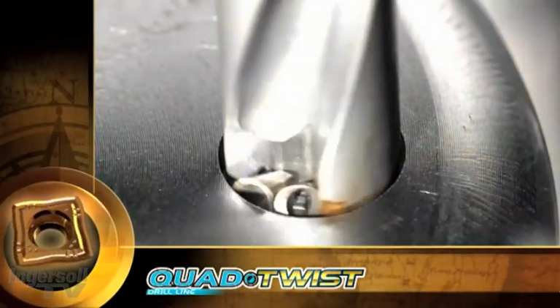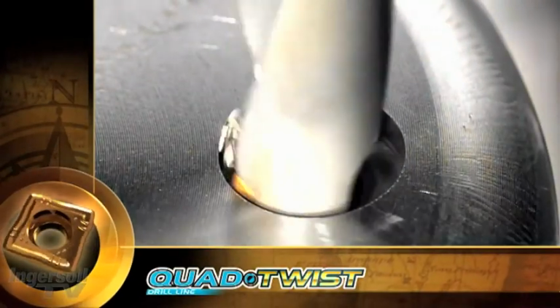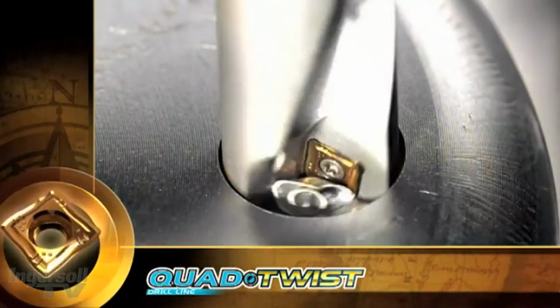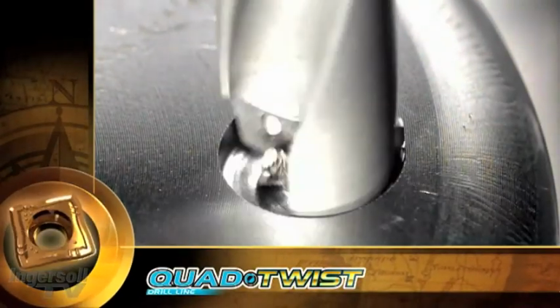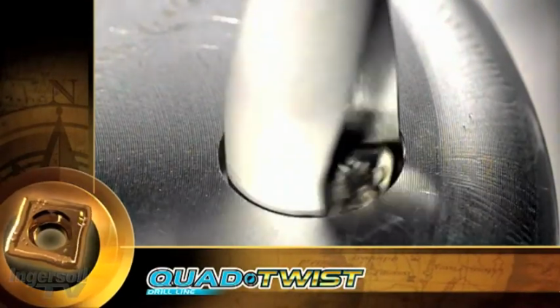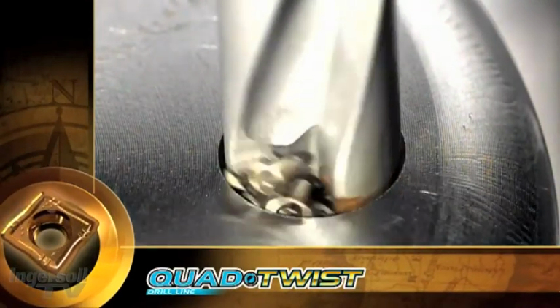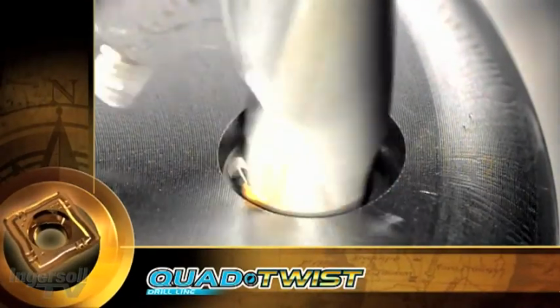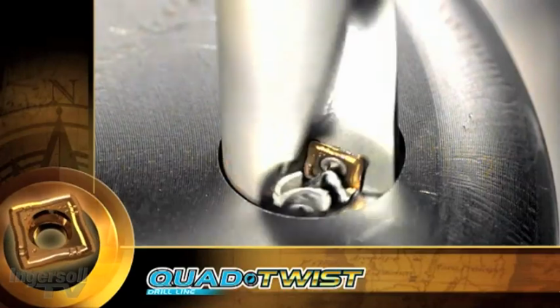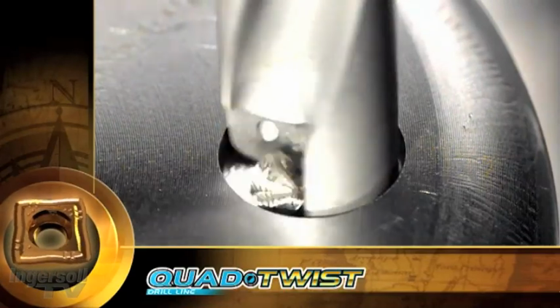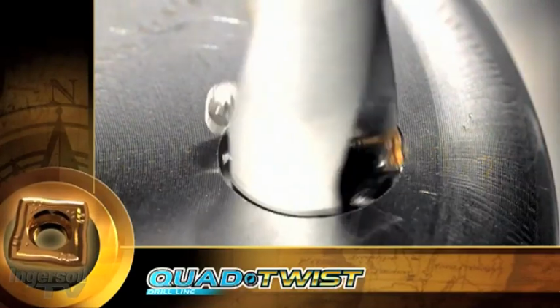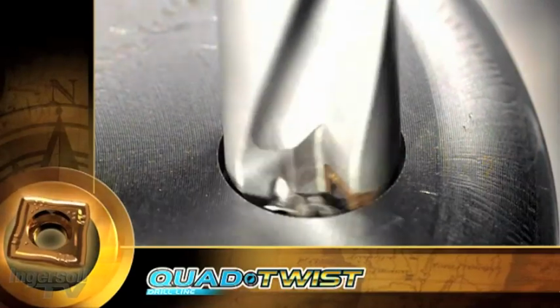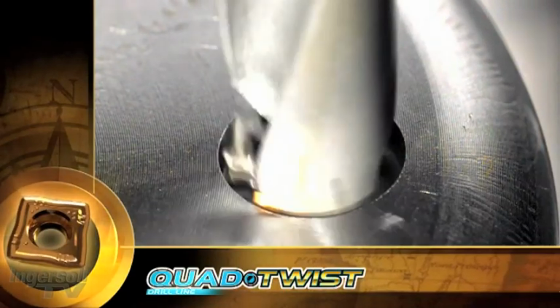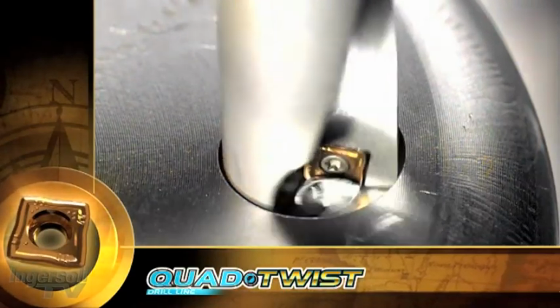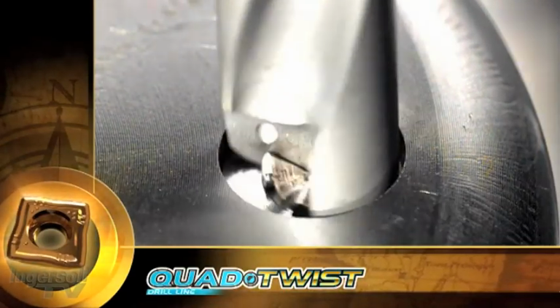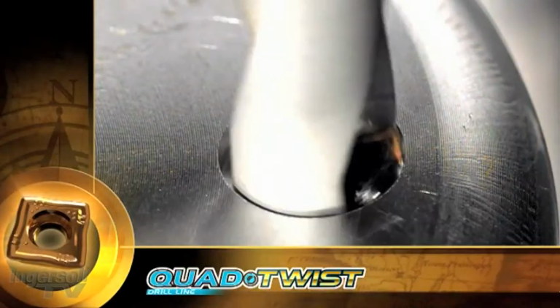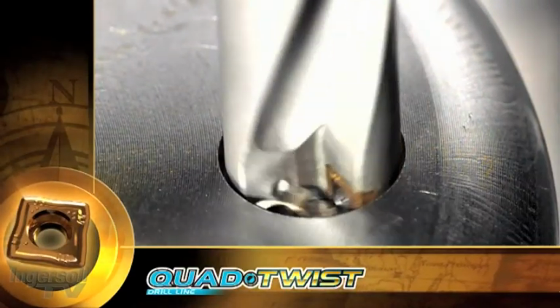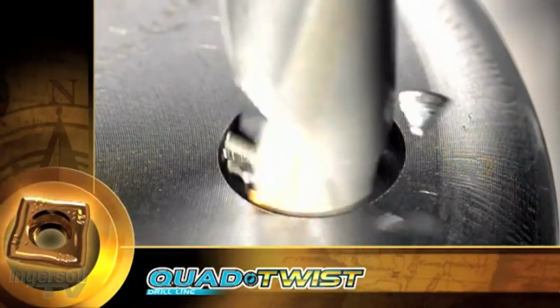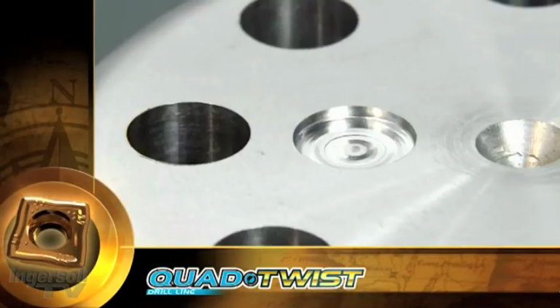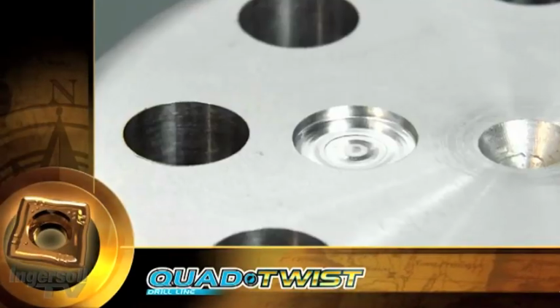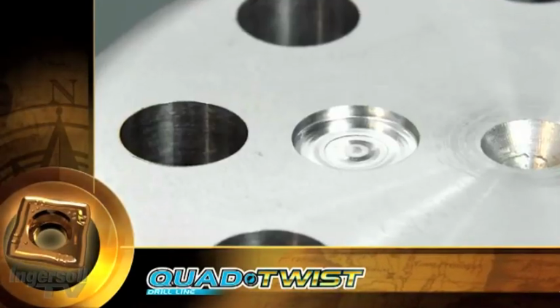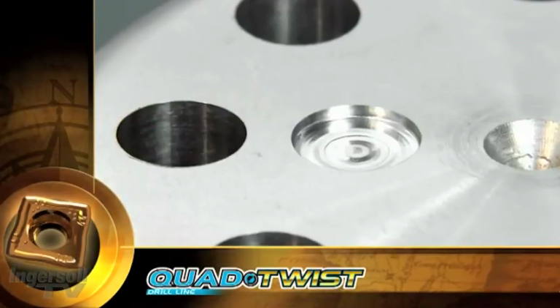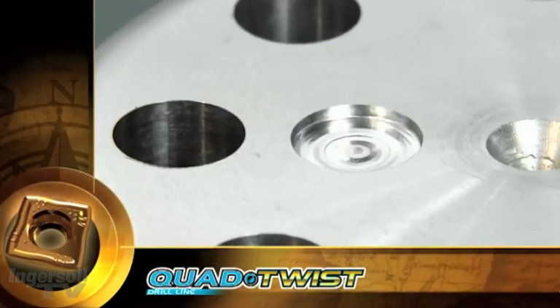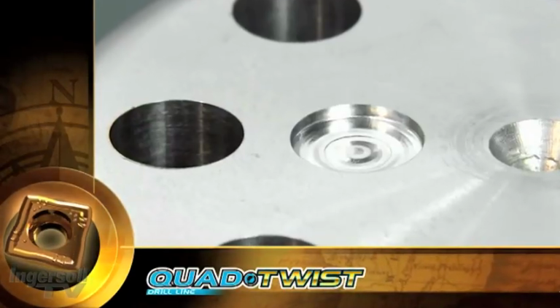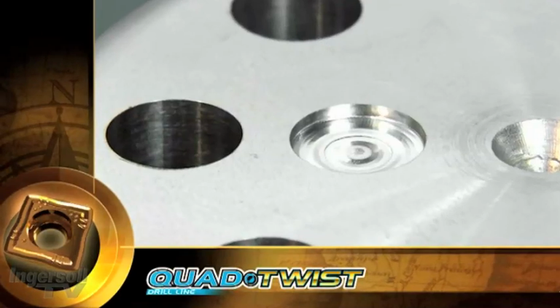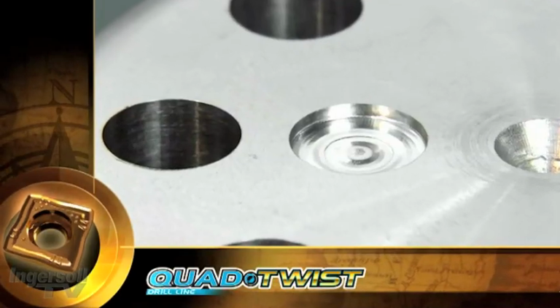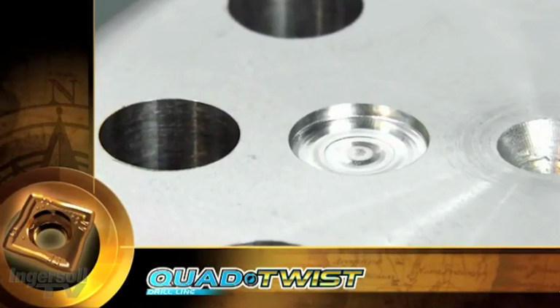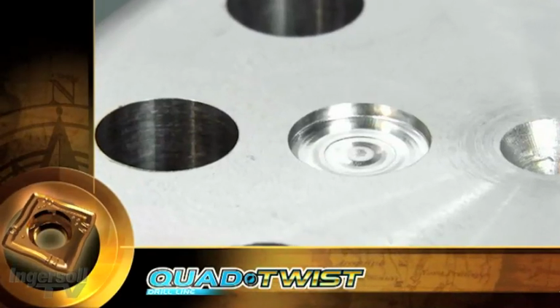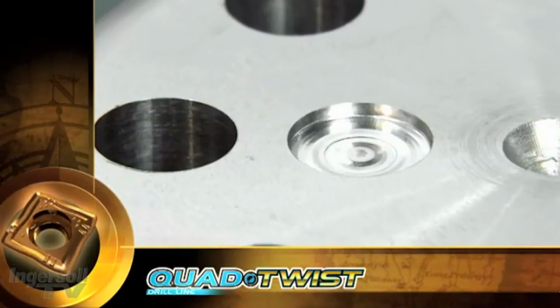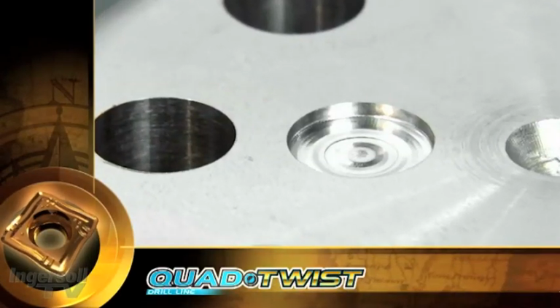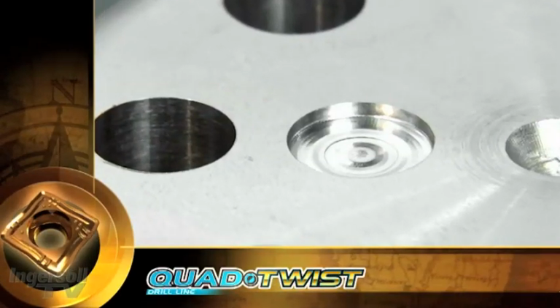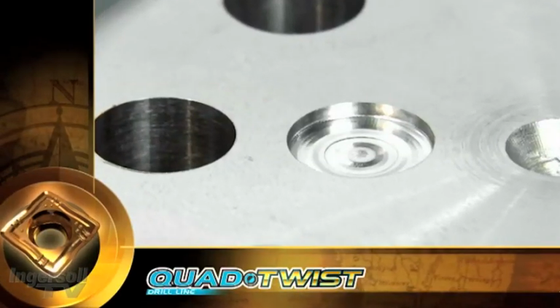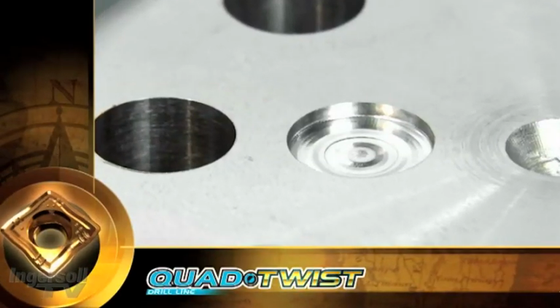The unique insert geometry and chip breaker are responsible for optimized performance and increased stability, which is enhanced by the special shape of the hole bottom.